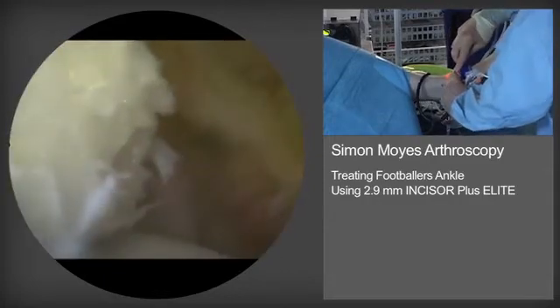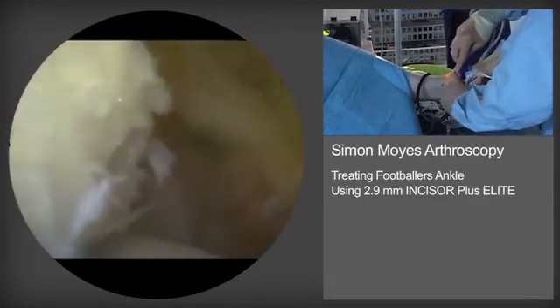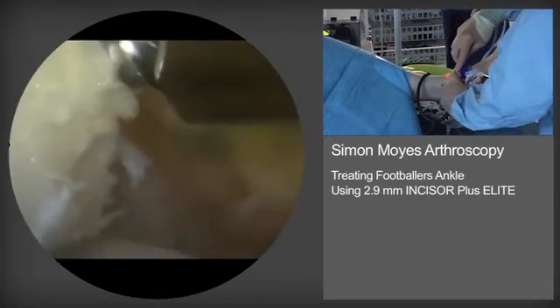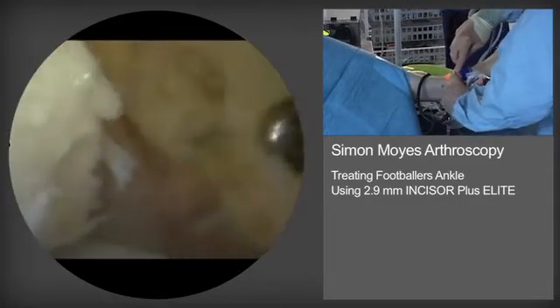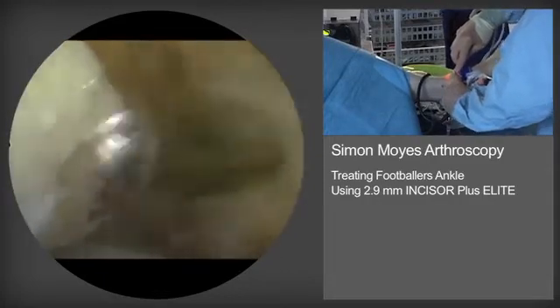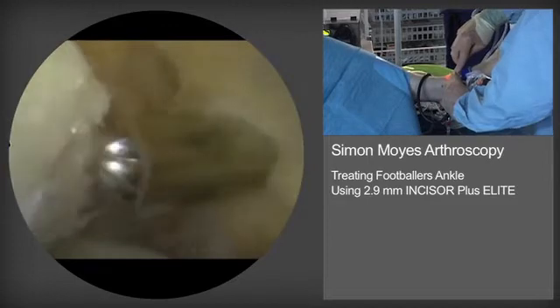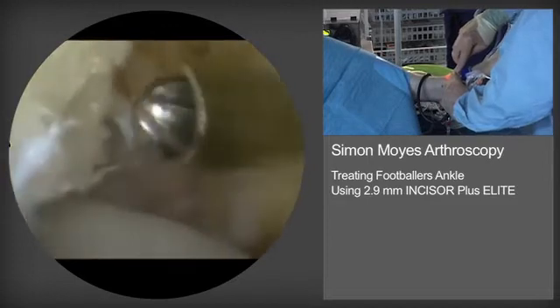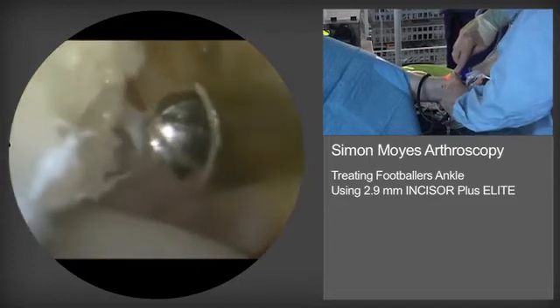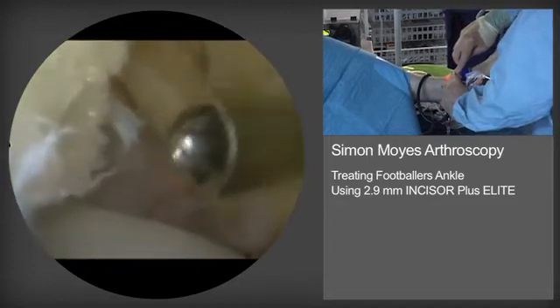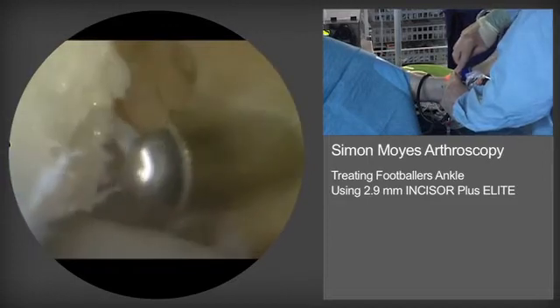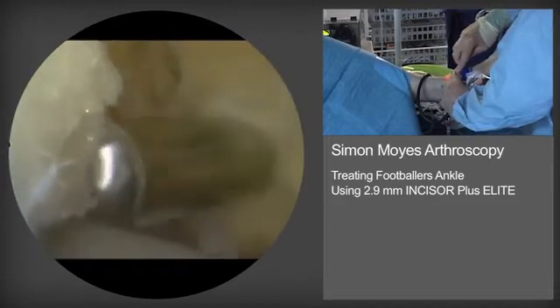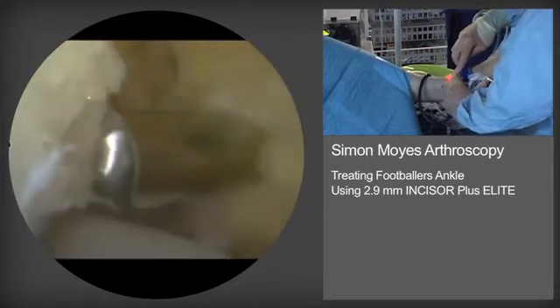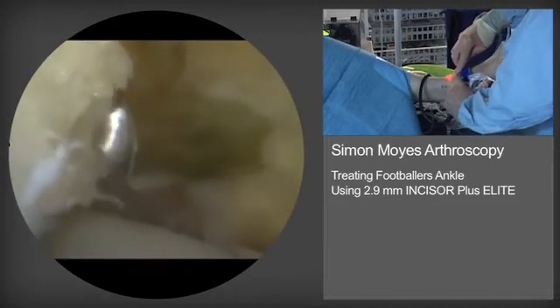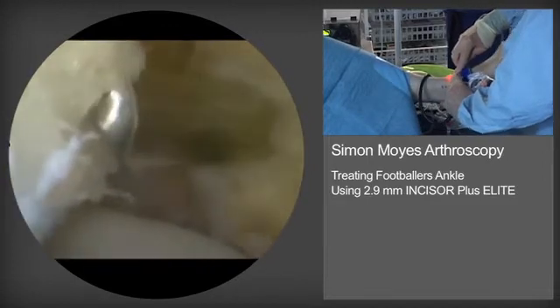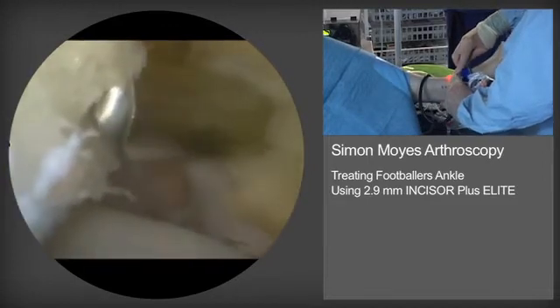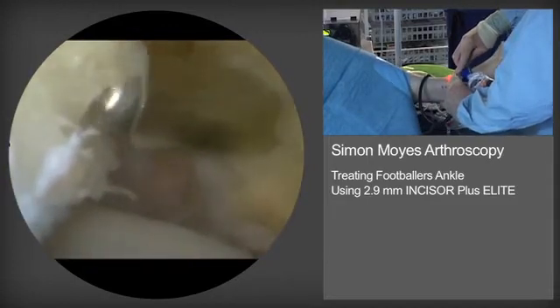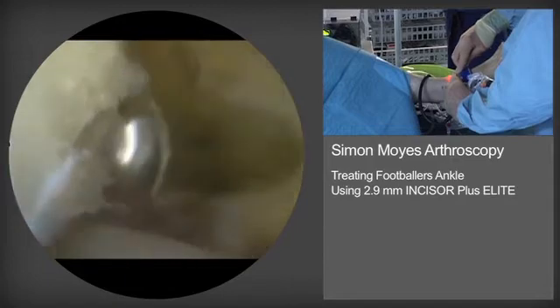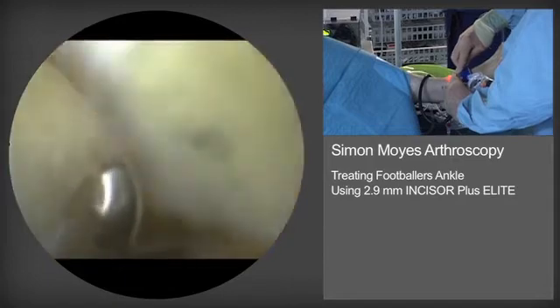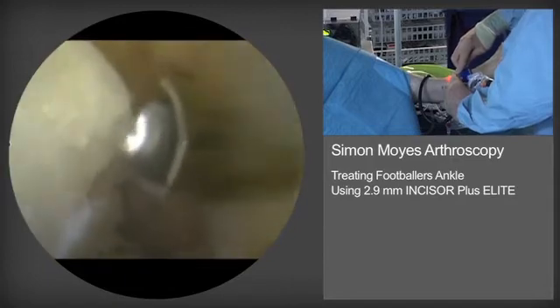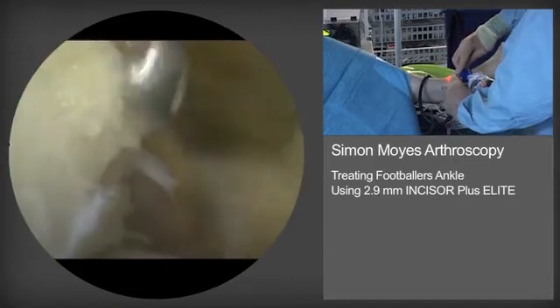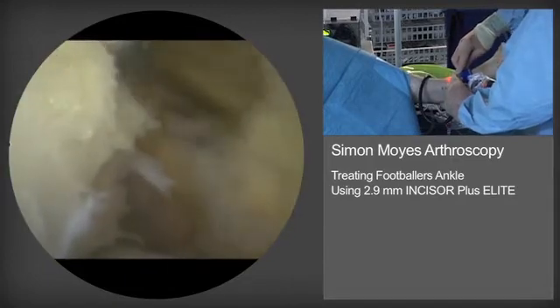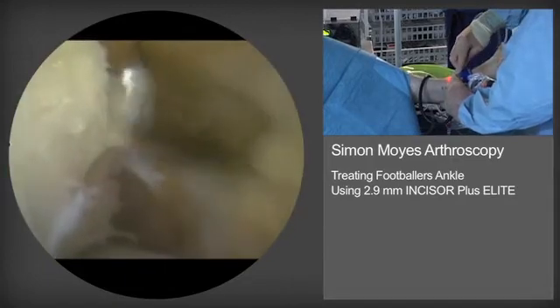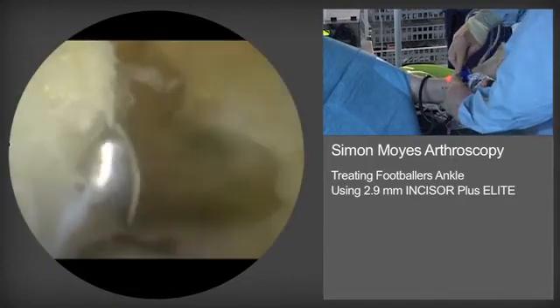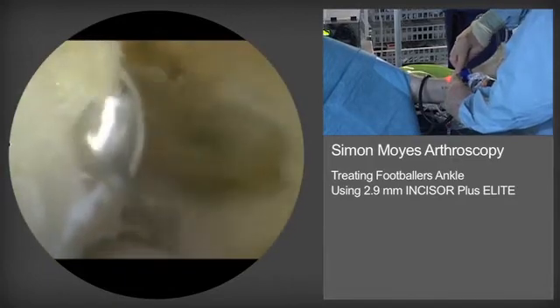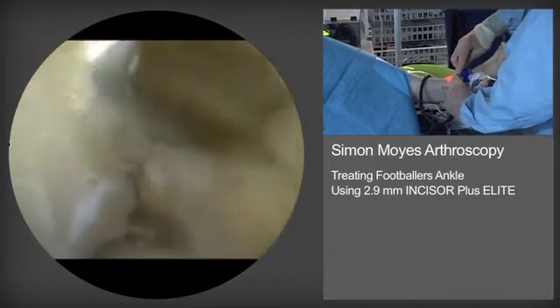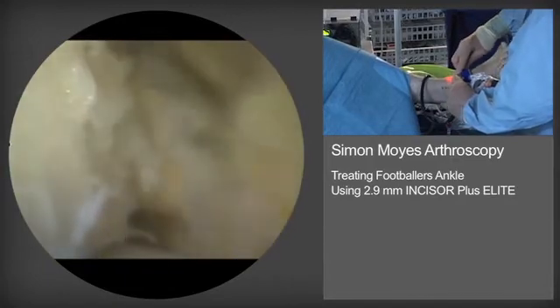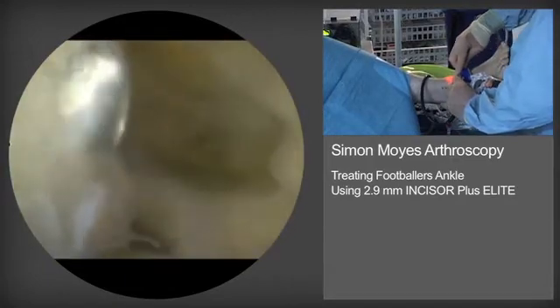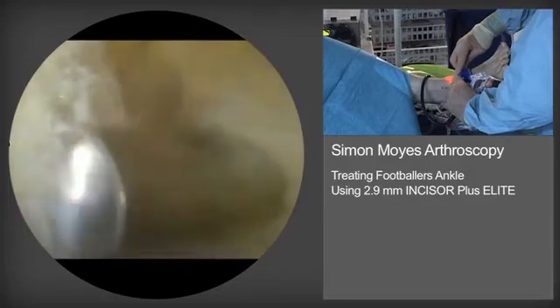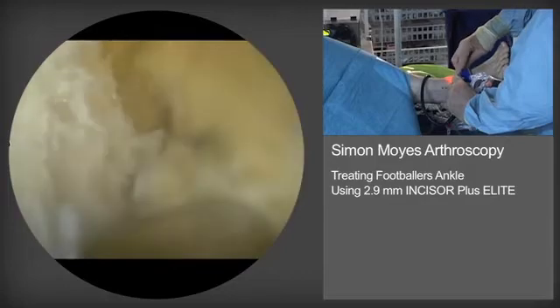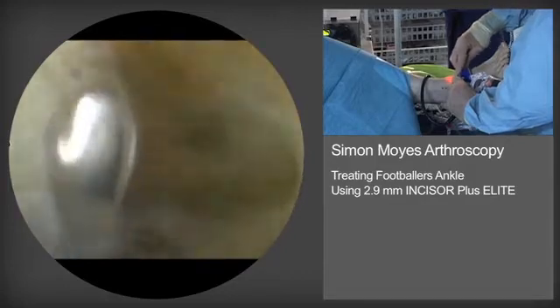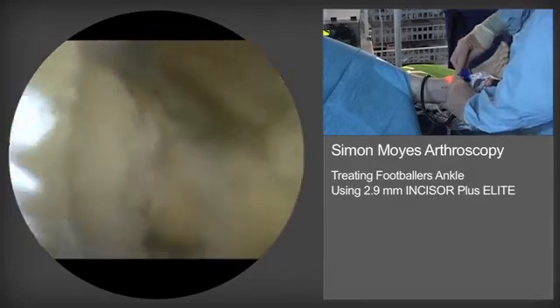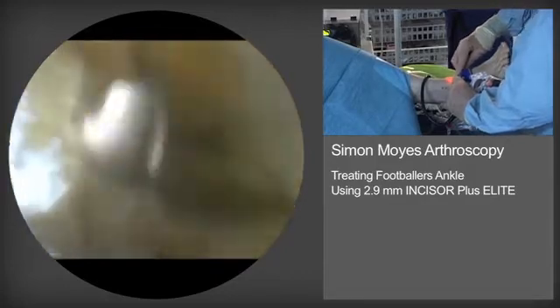When operating on large tibial spurs, I find it useful to irrigate posterolaterally using the Wolf cannula. This improves fluid through-flow and clearance of debris.